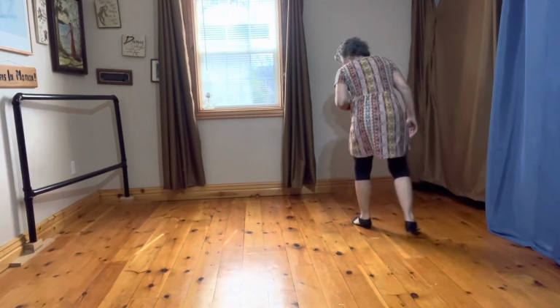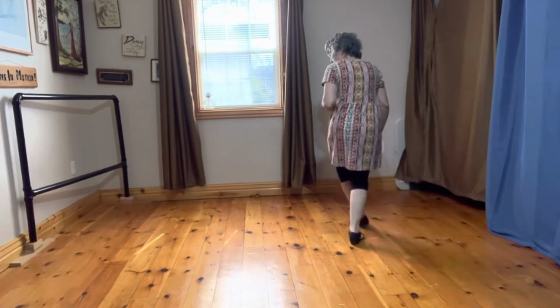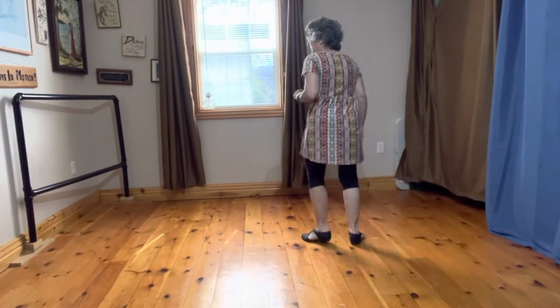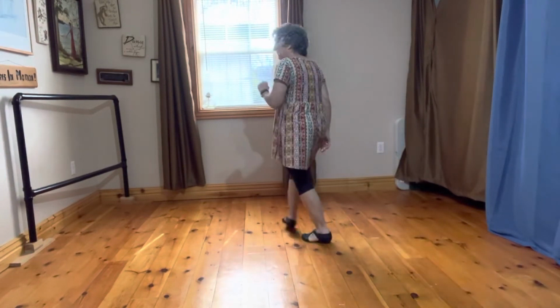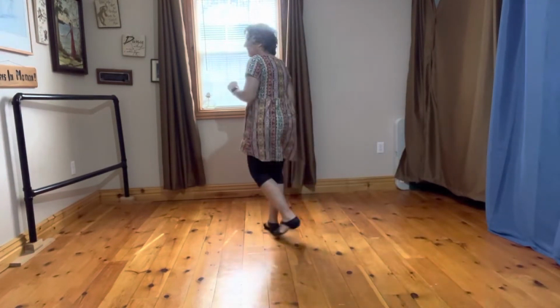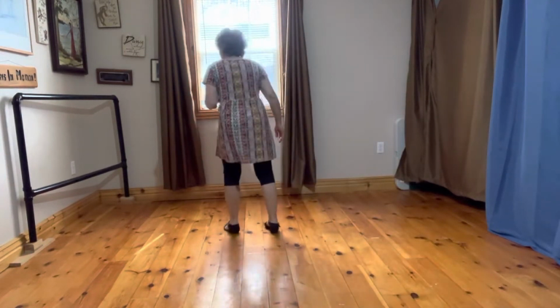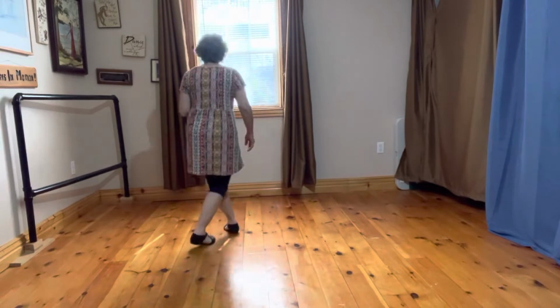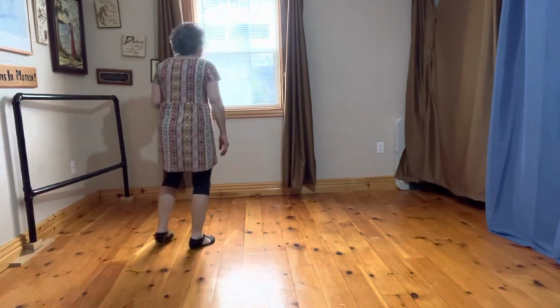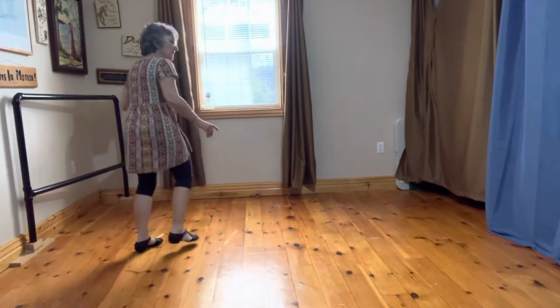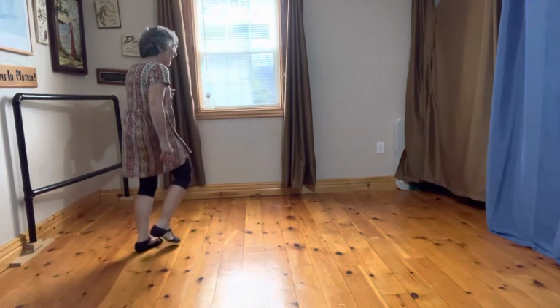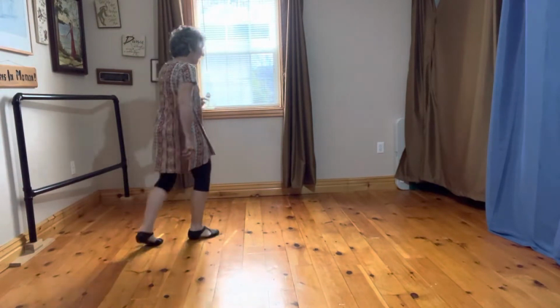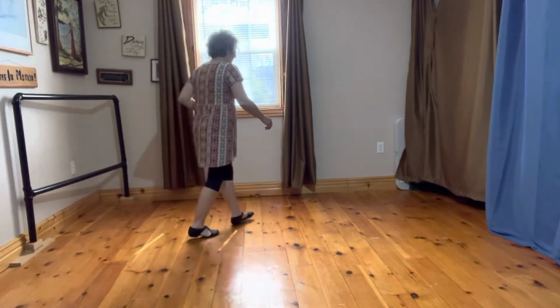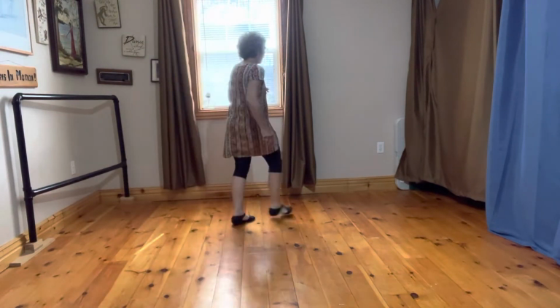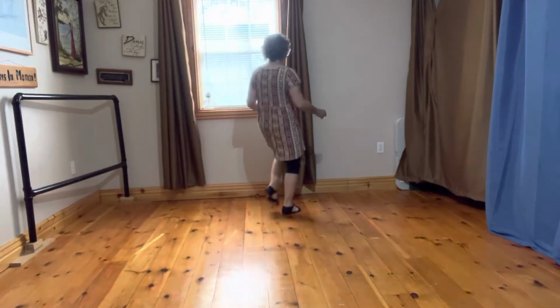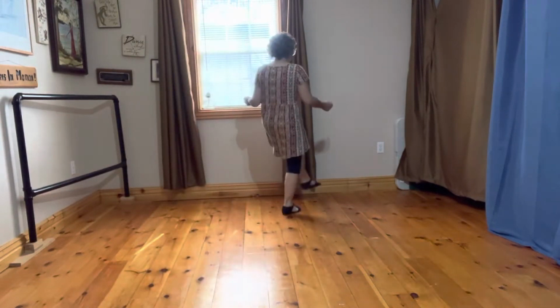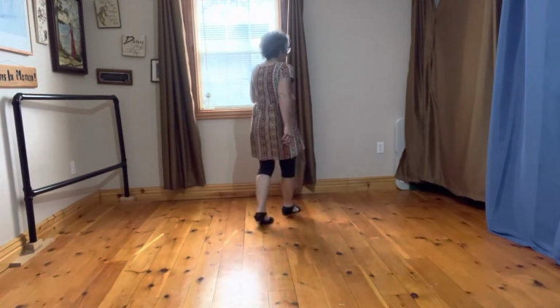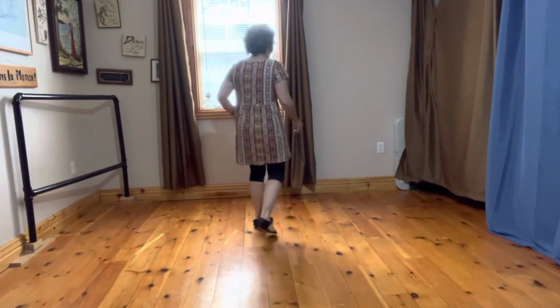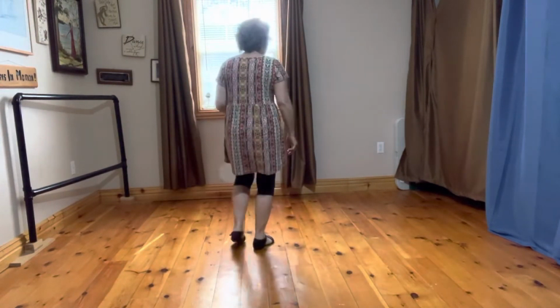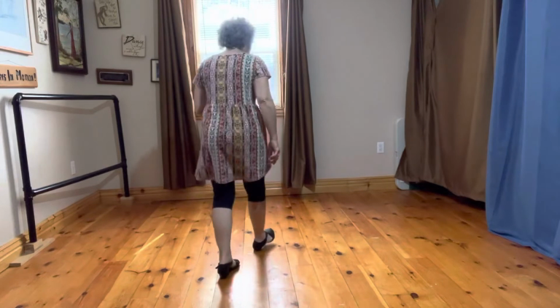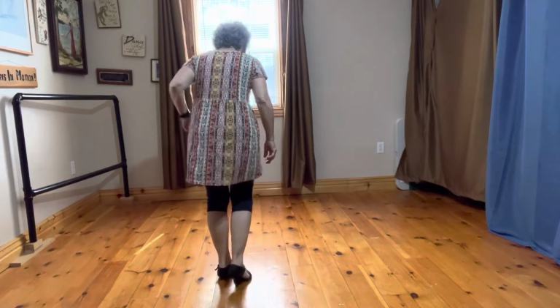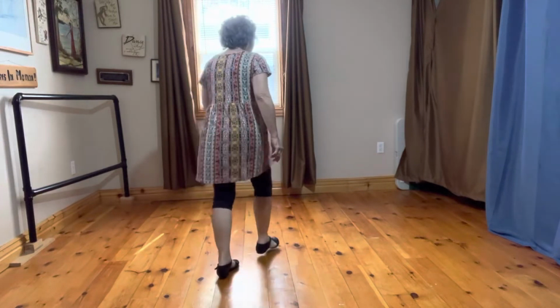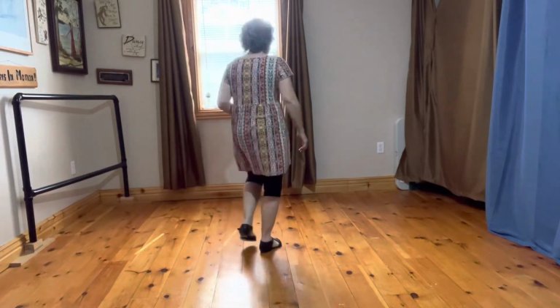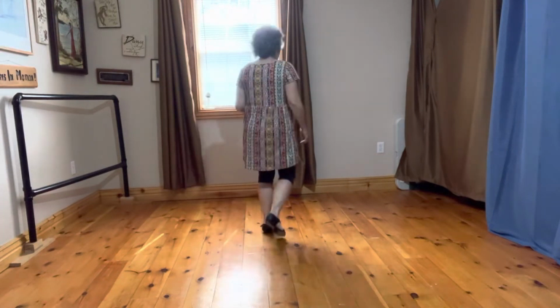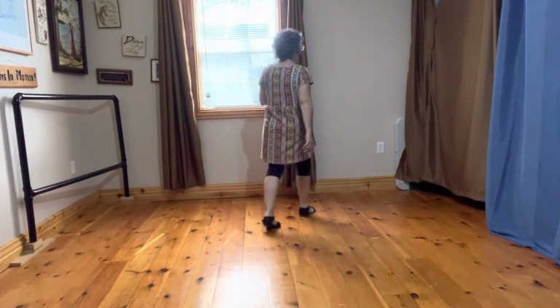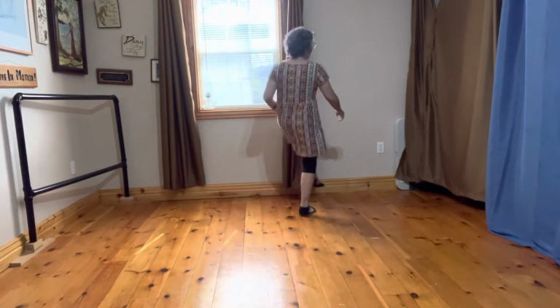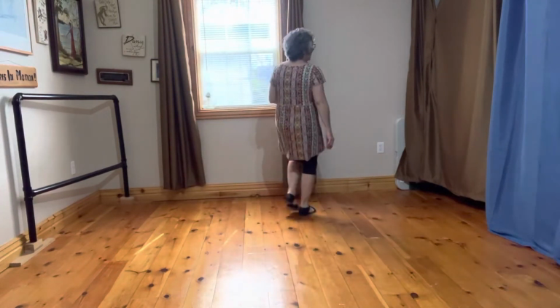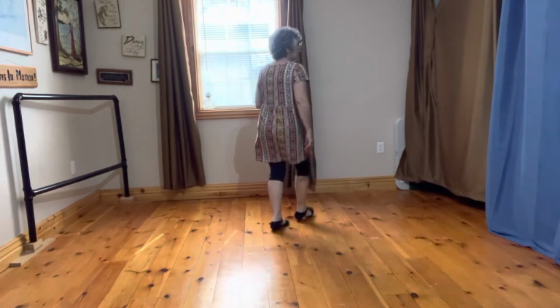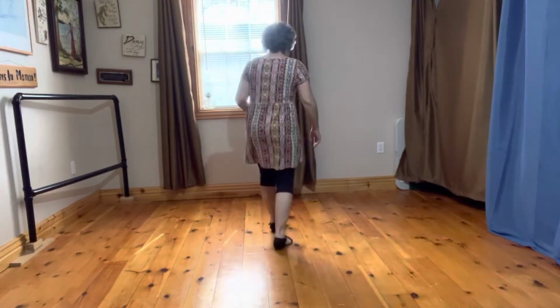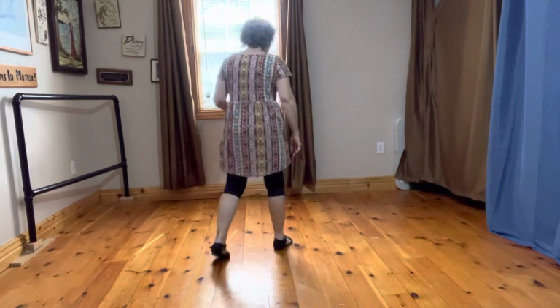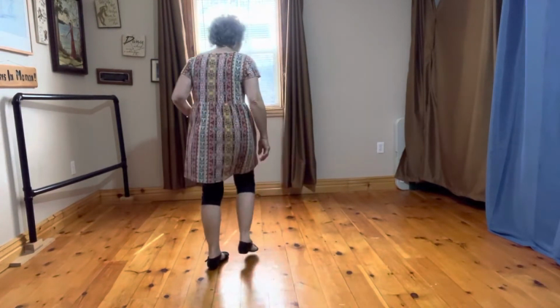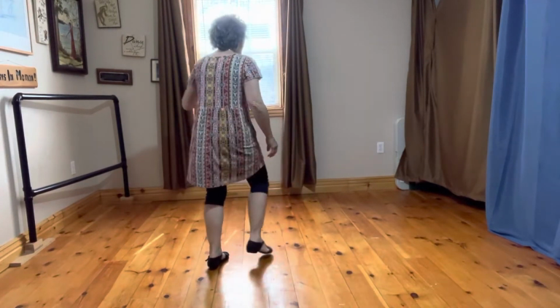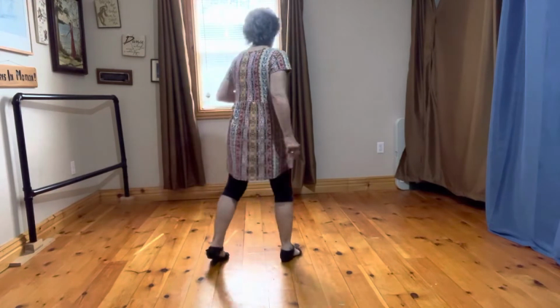Five, six, seven, eight. Five, six, seven, eight. One, two, three, four, five, six — three steps and a kick. And a touch. Forward and a kick. Backwards and a touch. Steps and a touch.